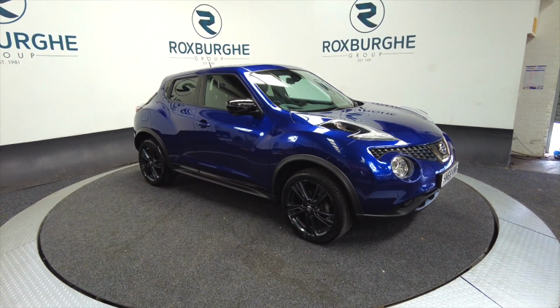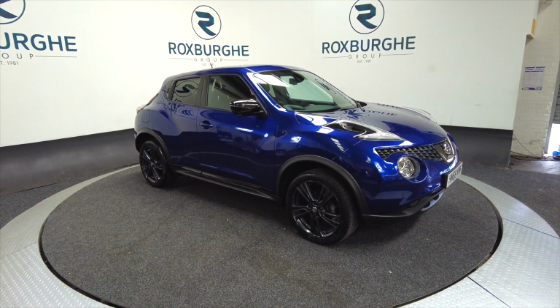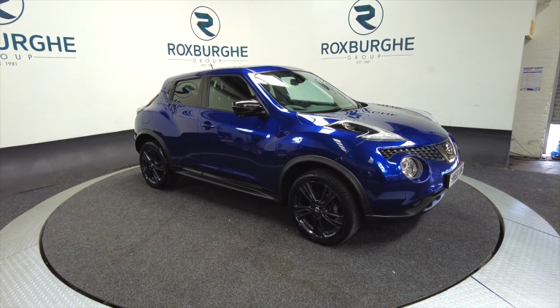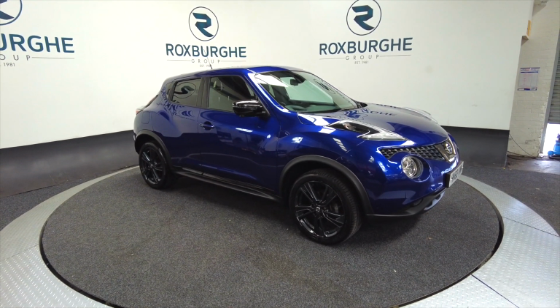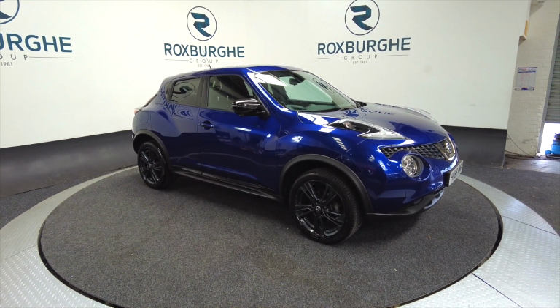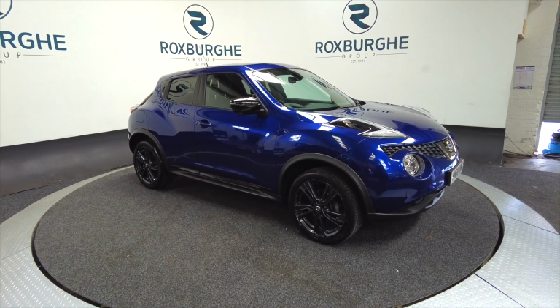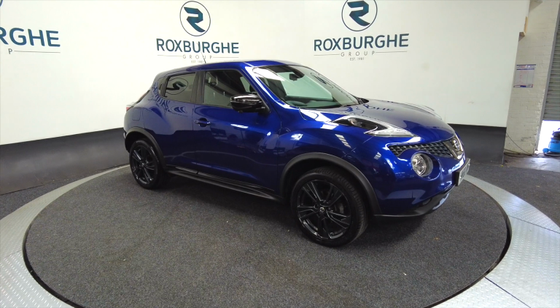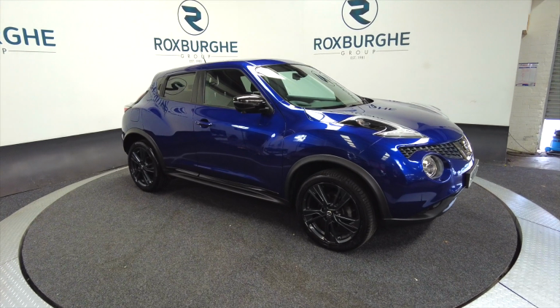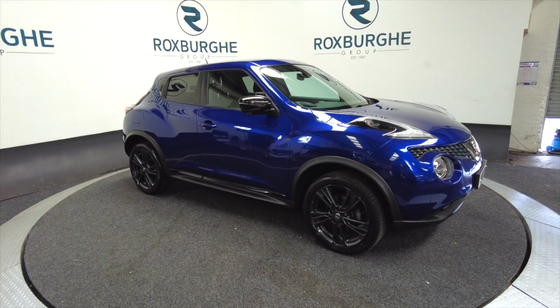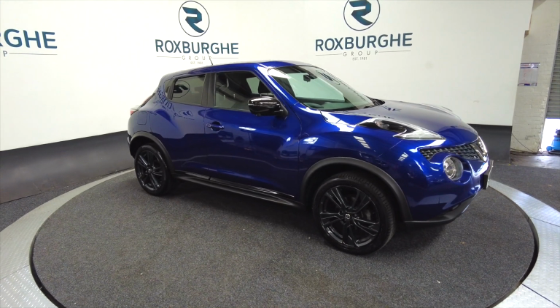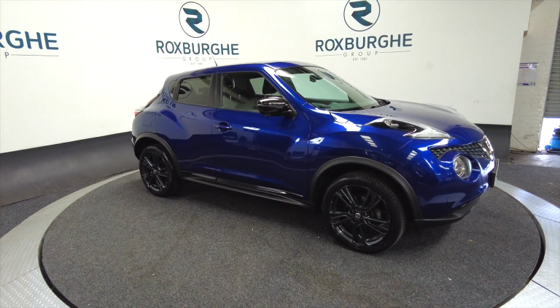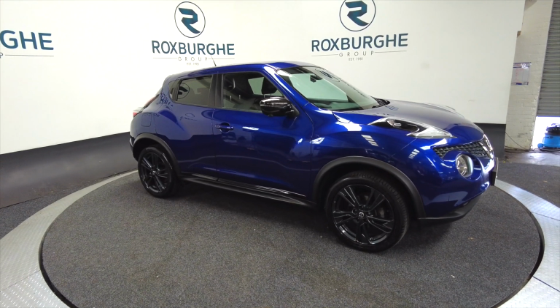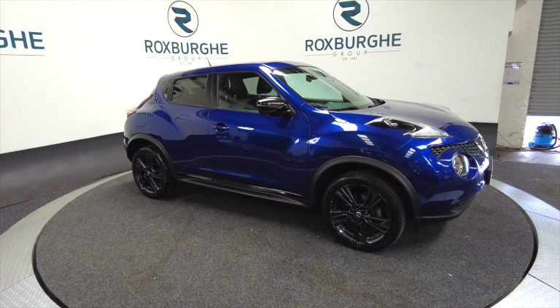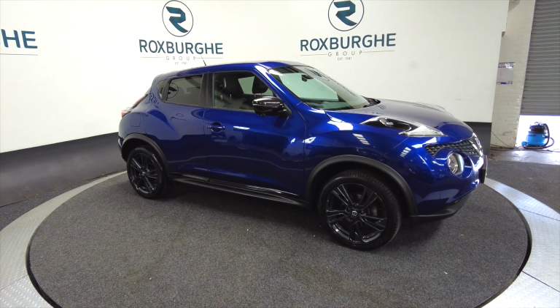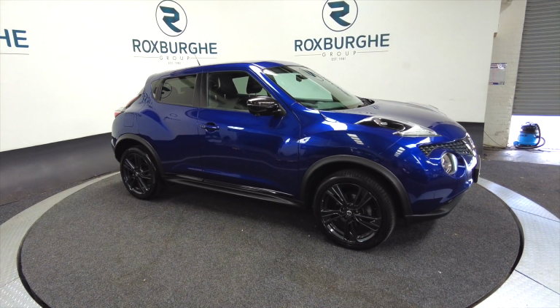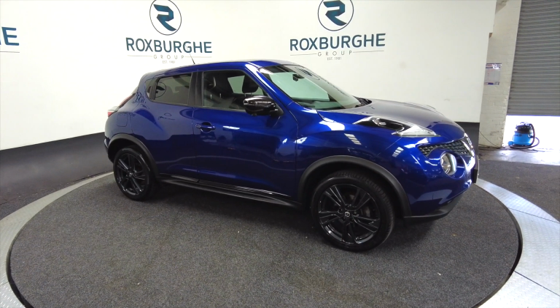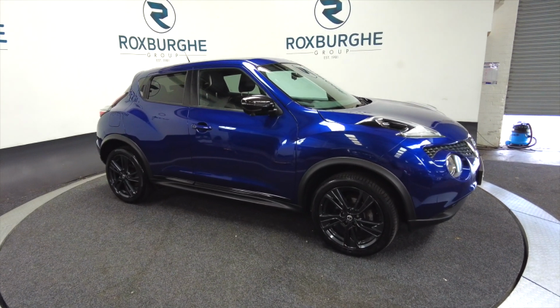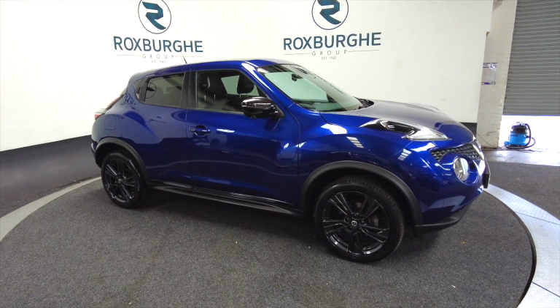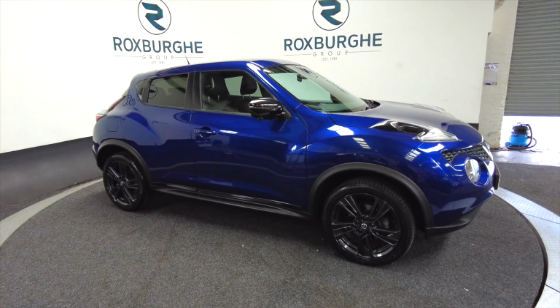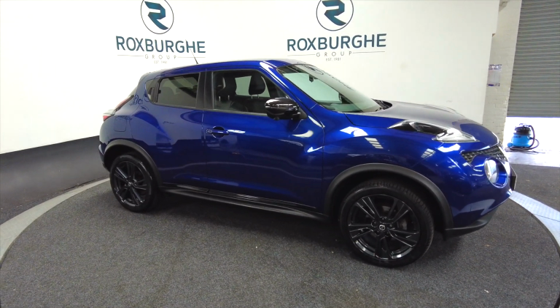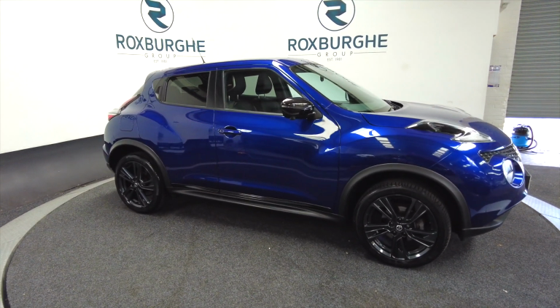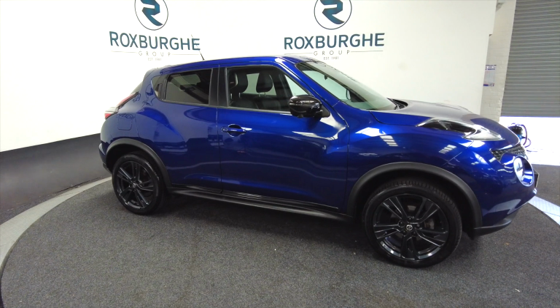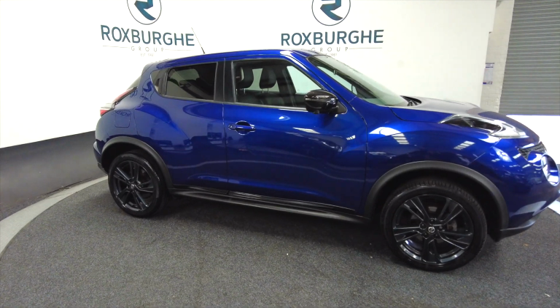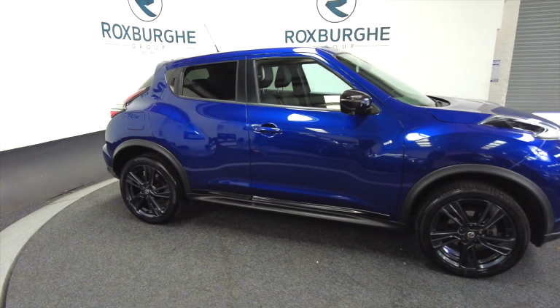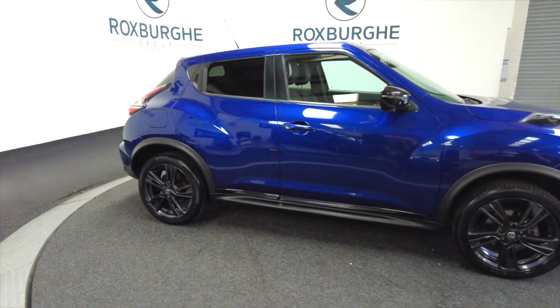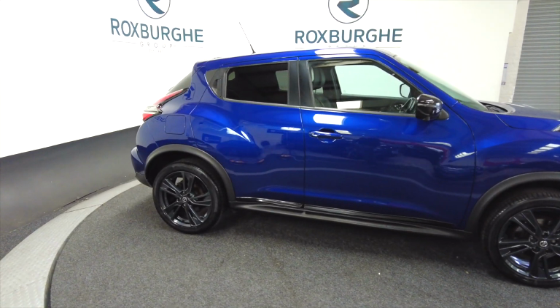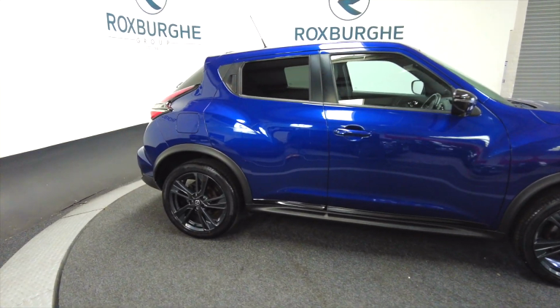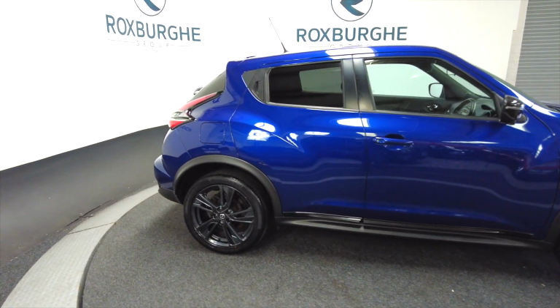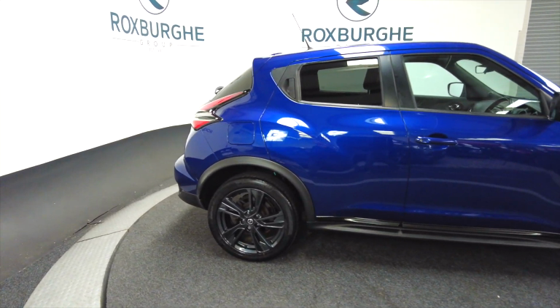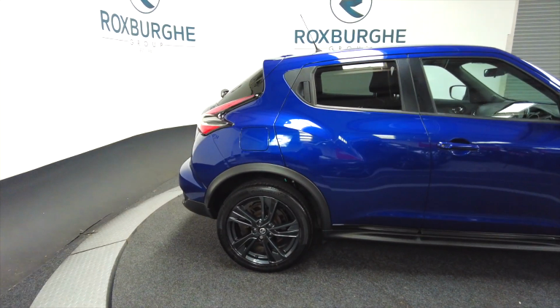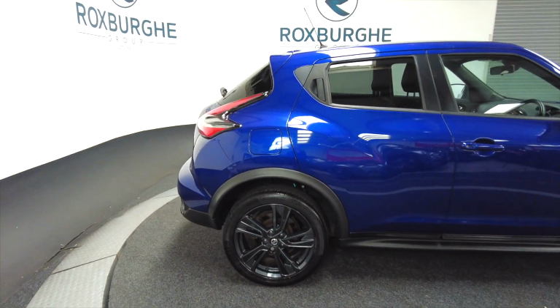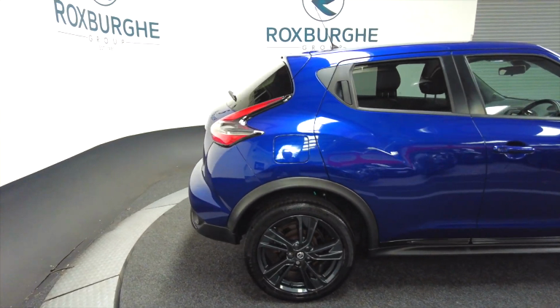Really nice styling on this — a very dark, sort of purpley blue colour with black alloy wheels. It's a five door. Being the Tecna trim, it's got a few little bells and whistles.